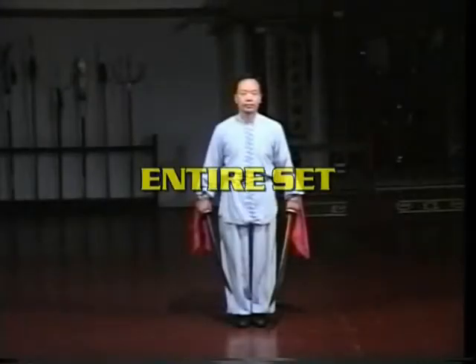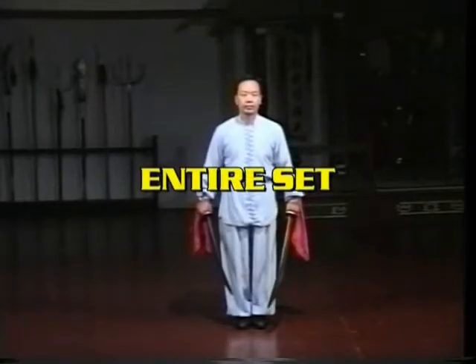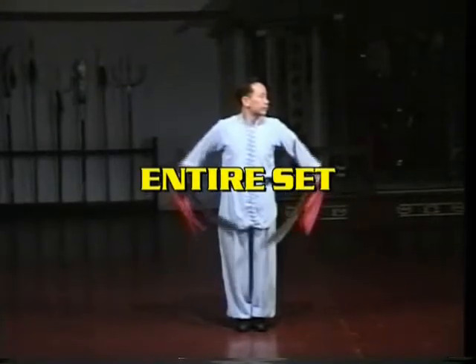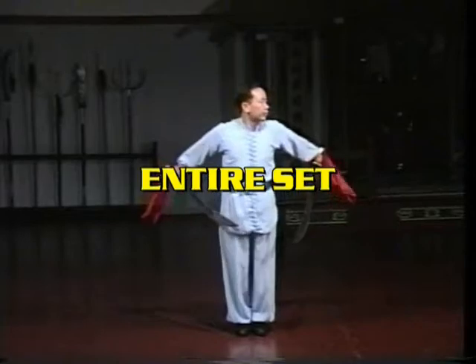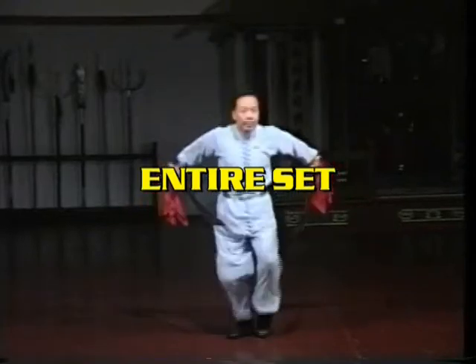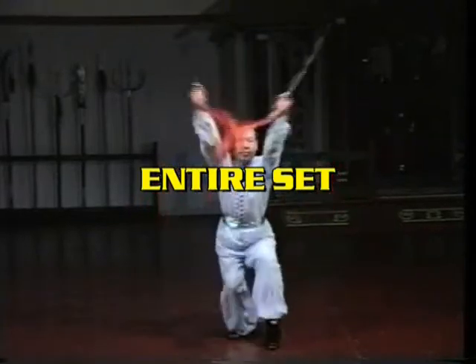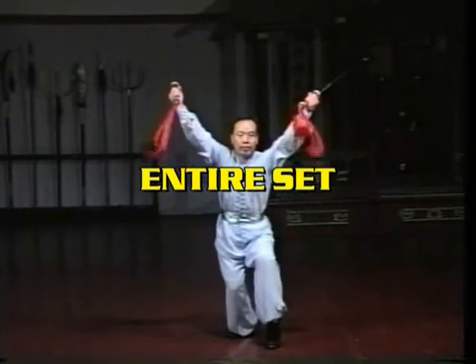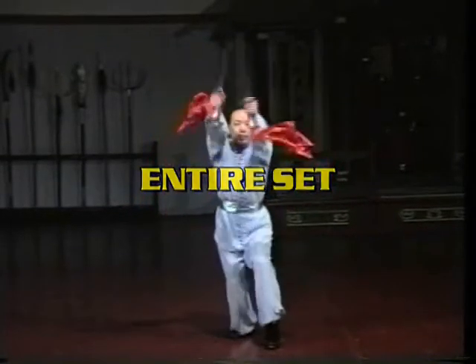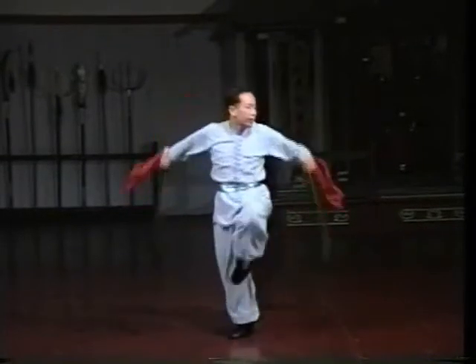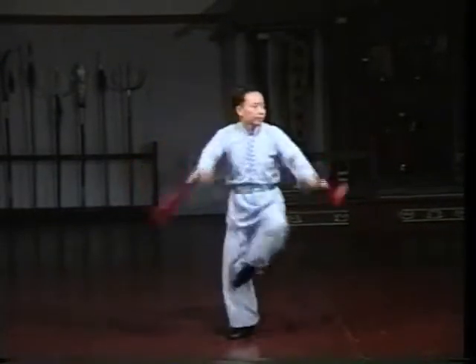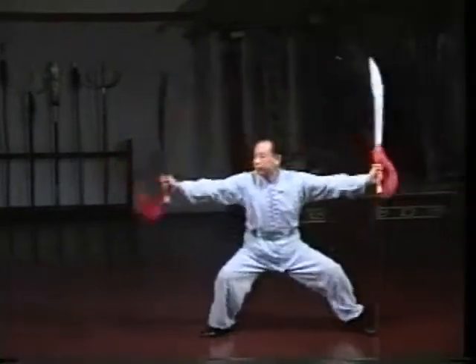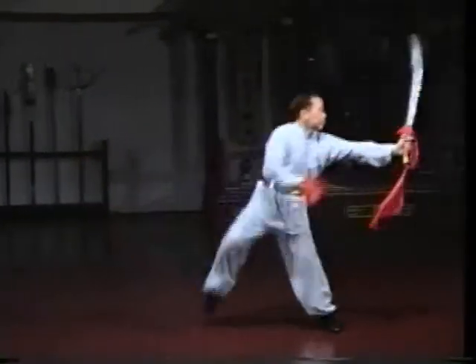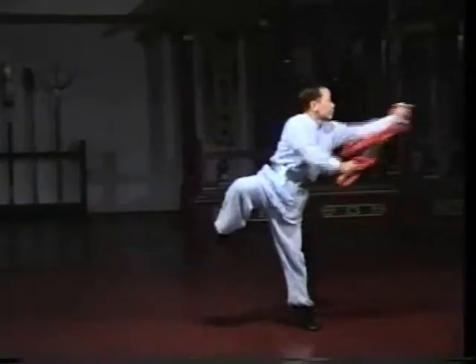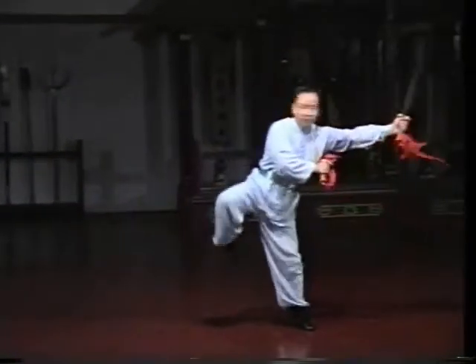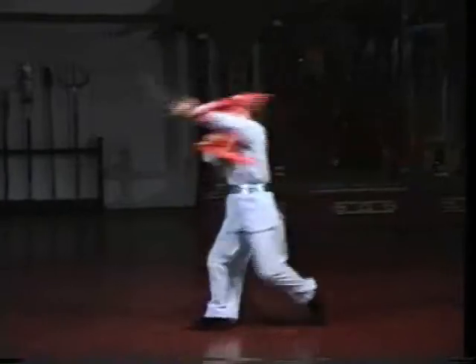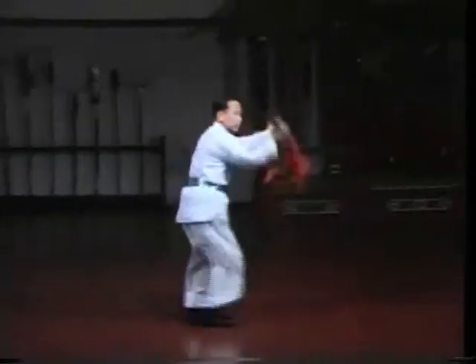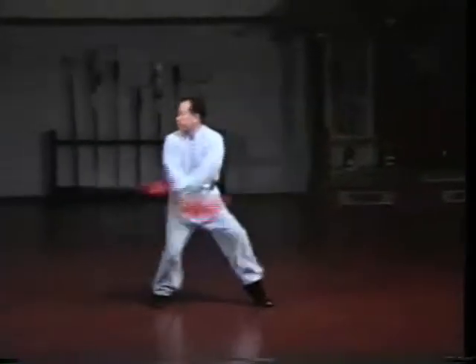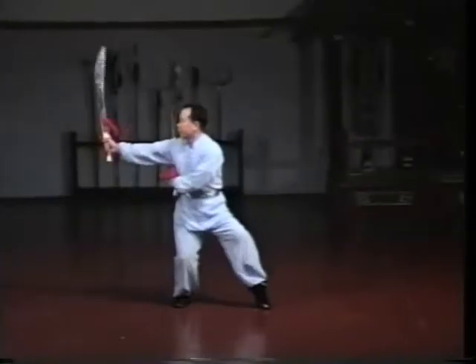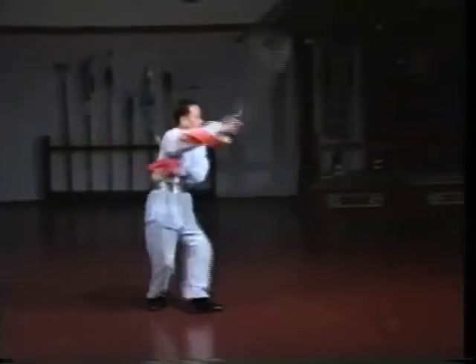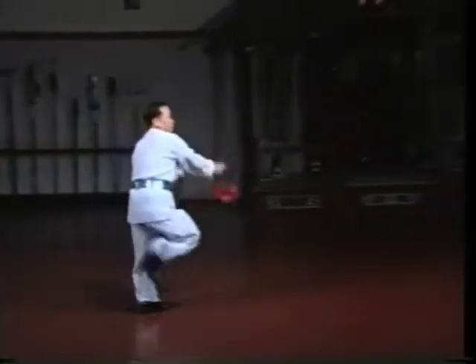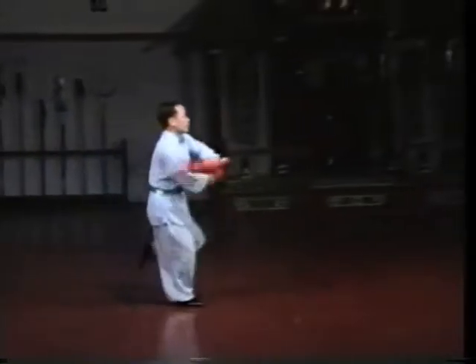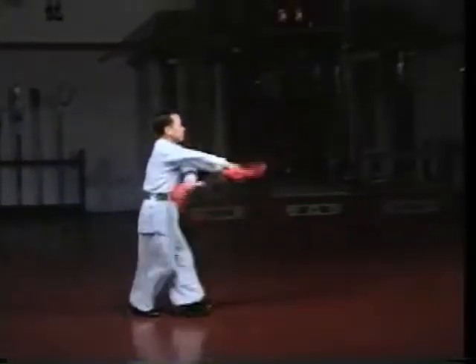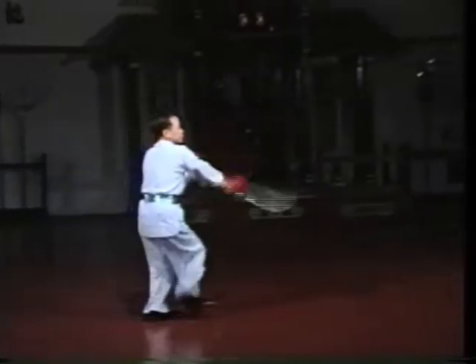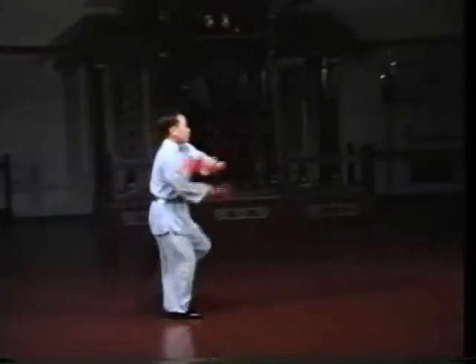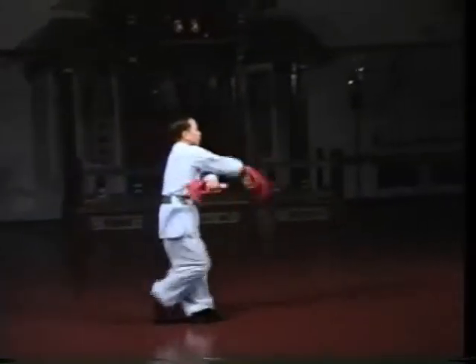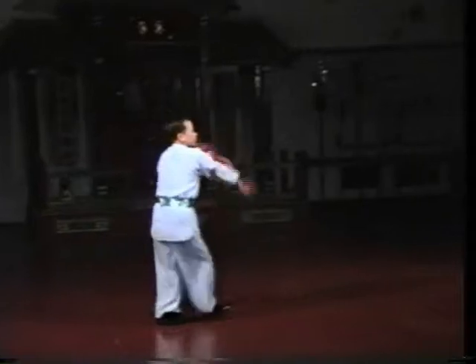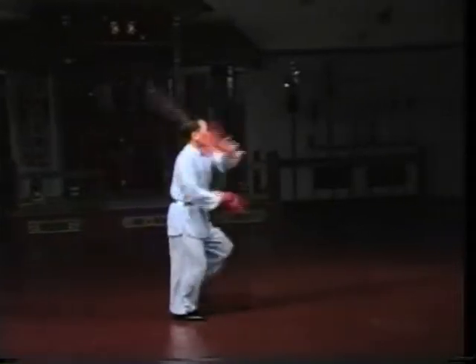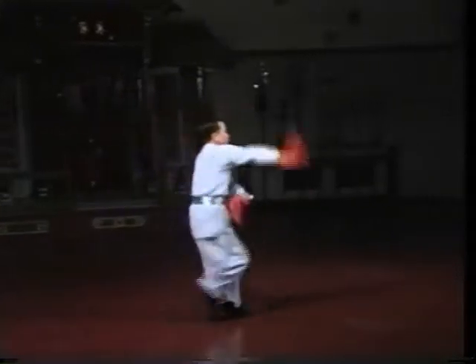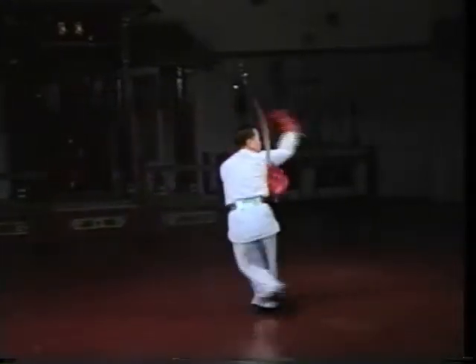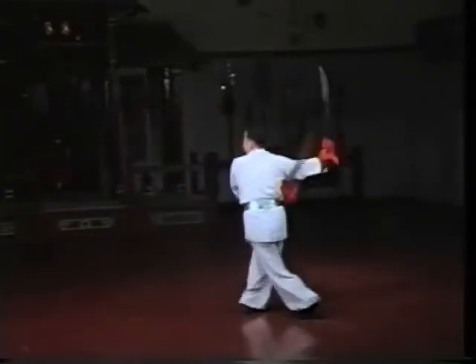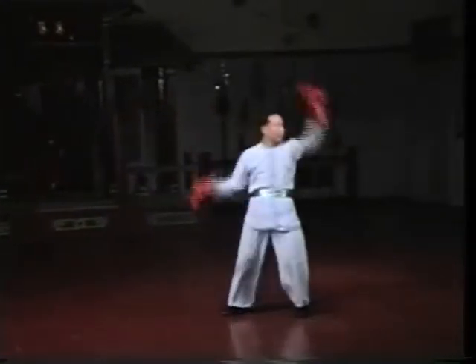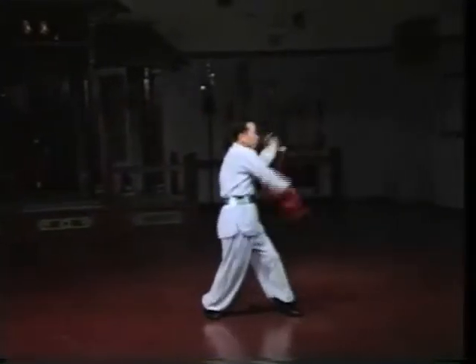Again, Sifu Lam performs the entire set. This weapon has whirling, spinning character. The spins move continuously from one to the other, without any pause for the transitions.